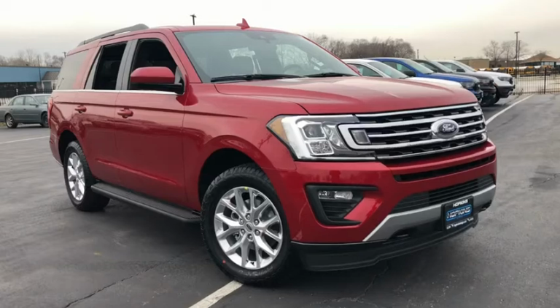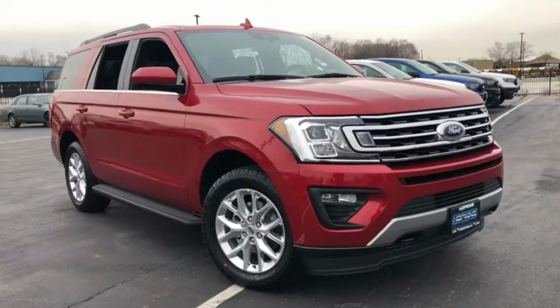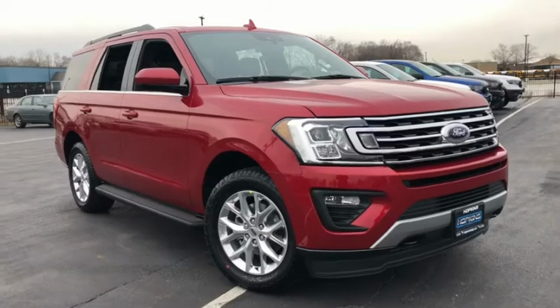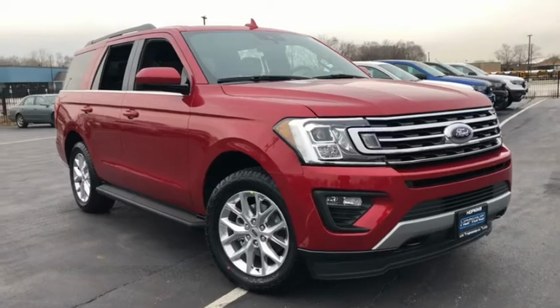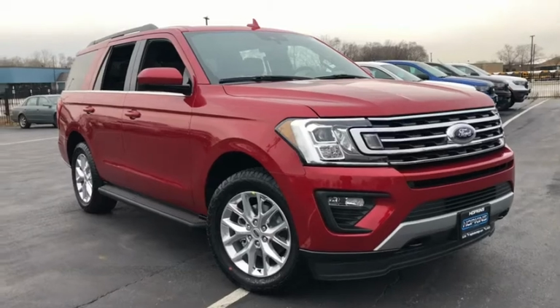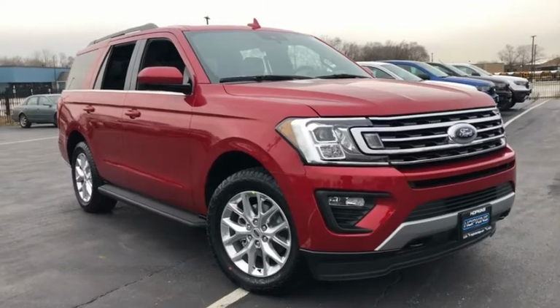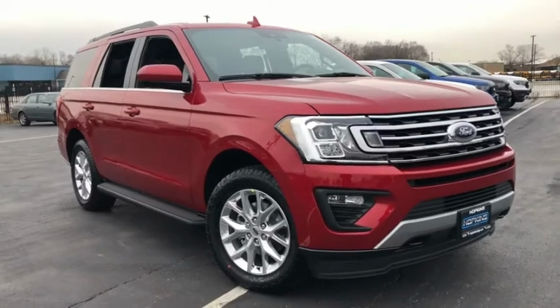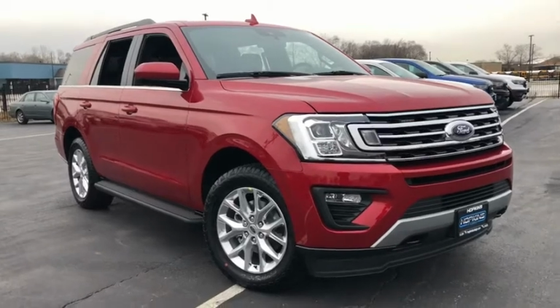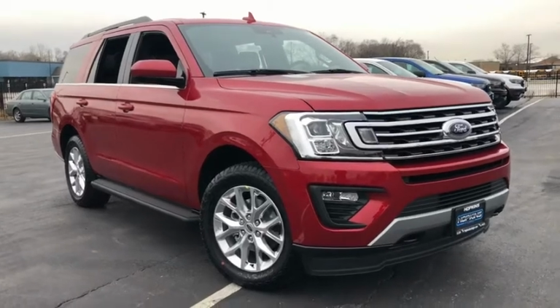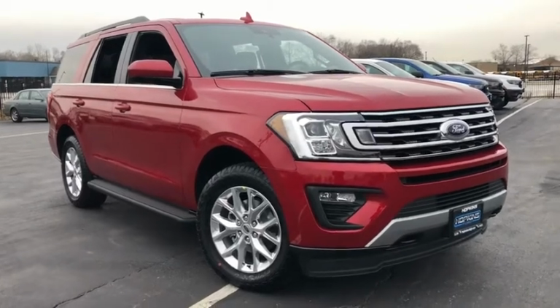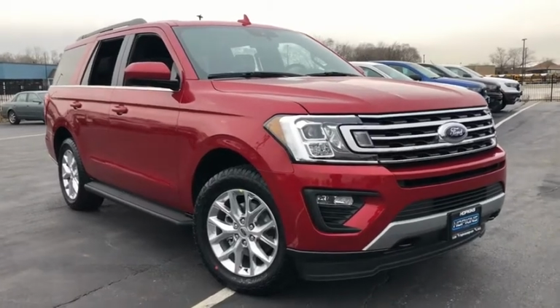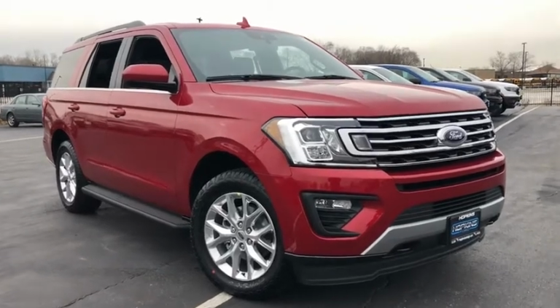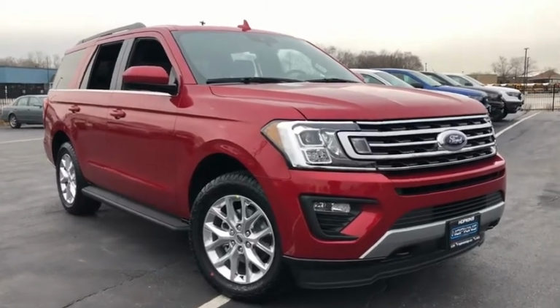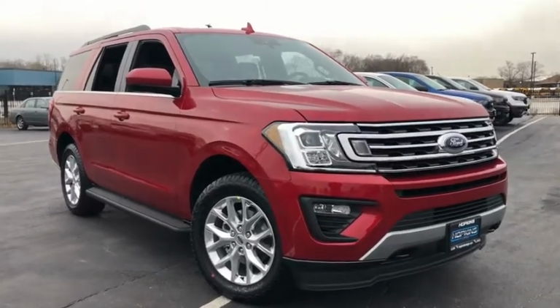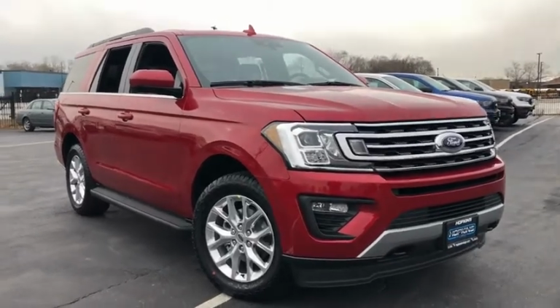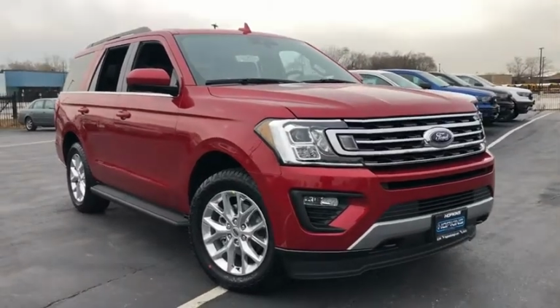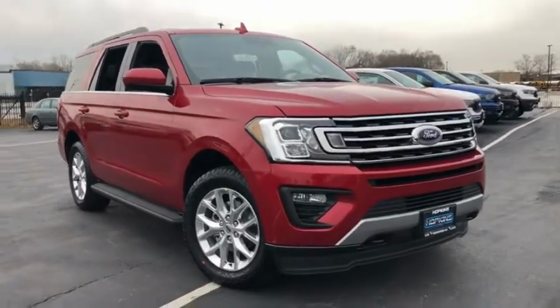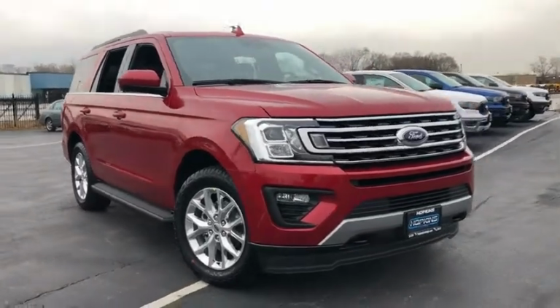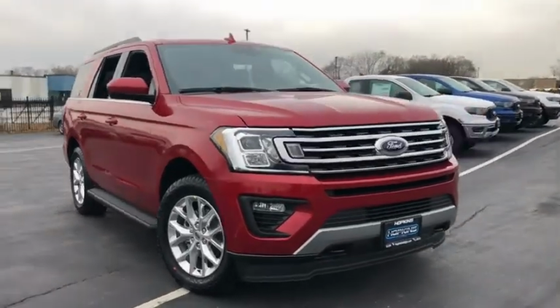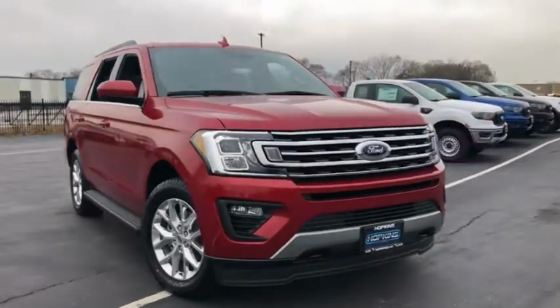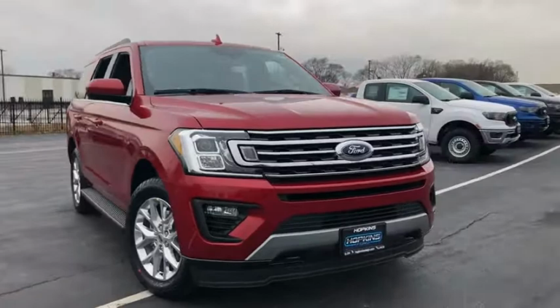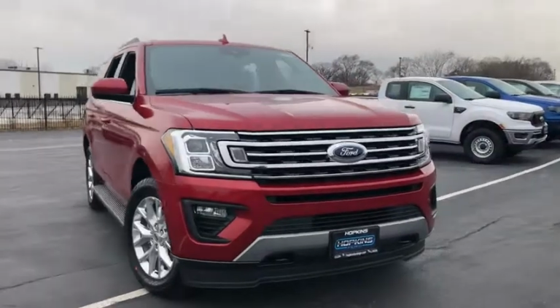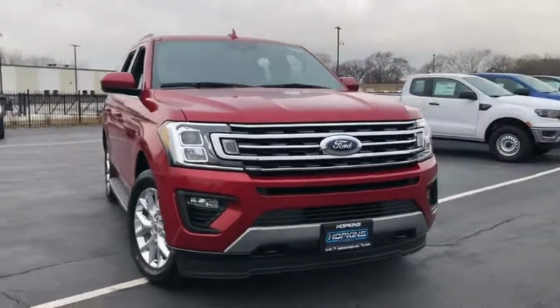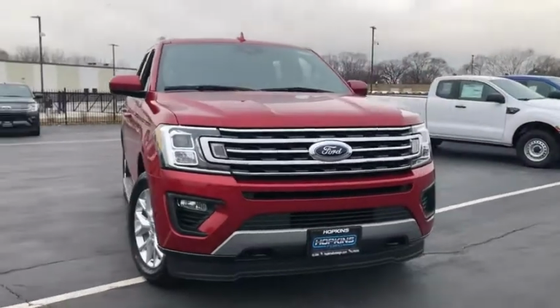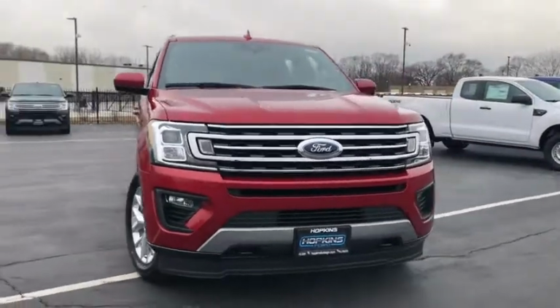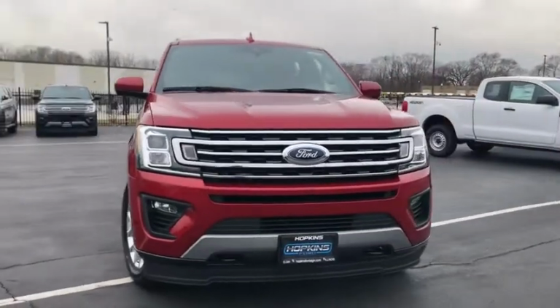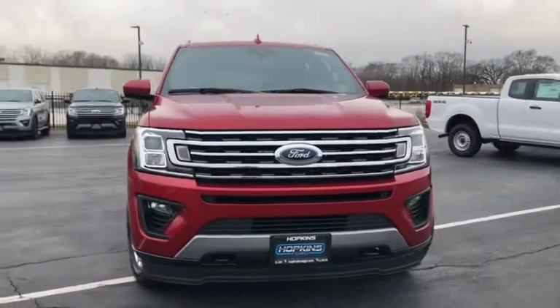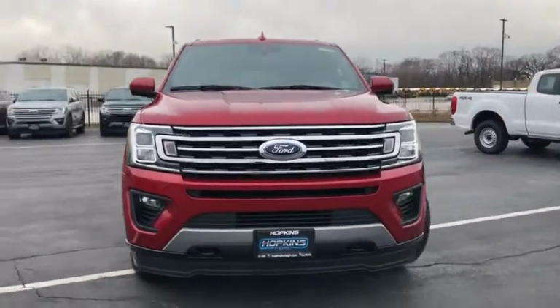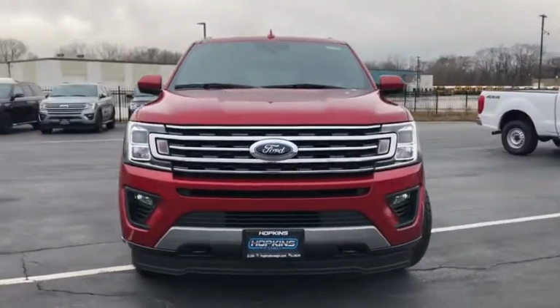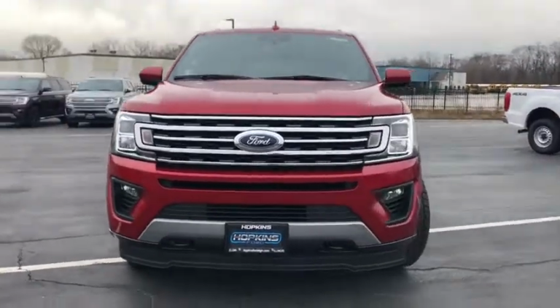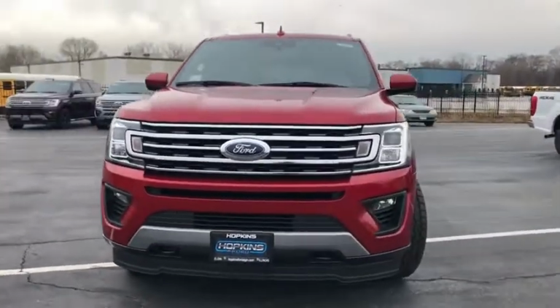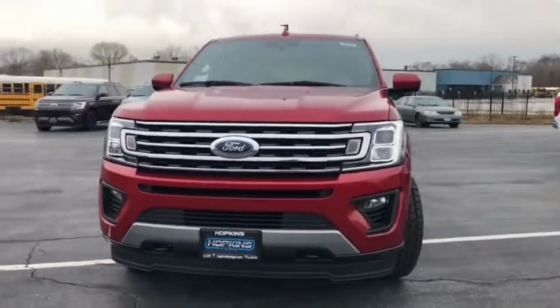We are pleased to show you the 2021 Ford Expedition. Powerful, controlled, resourceful. Expedition.